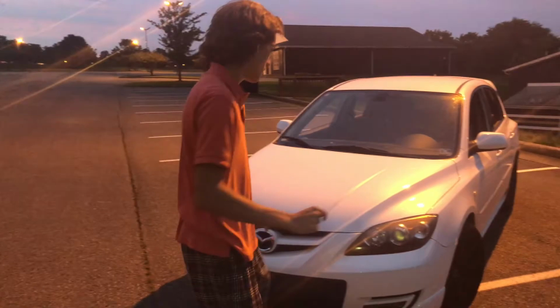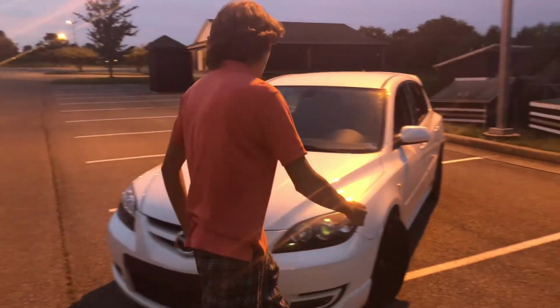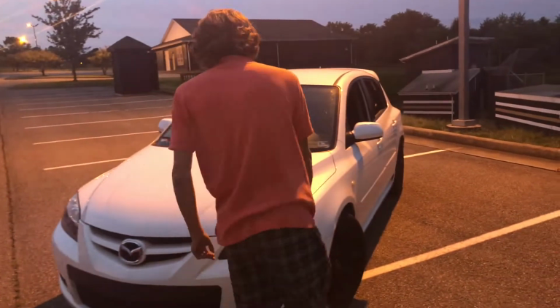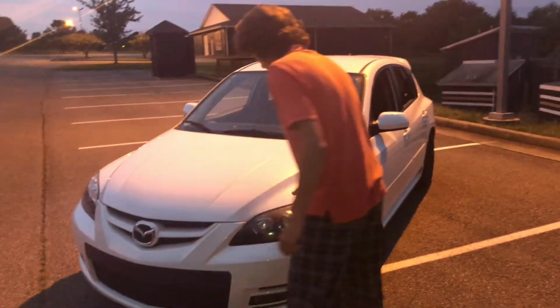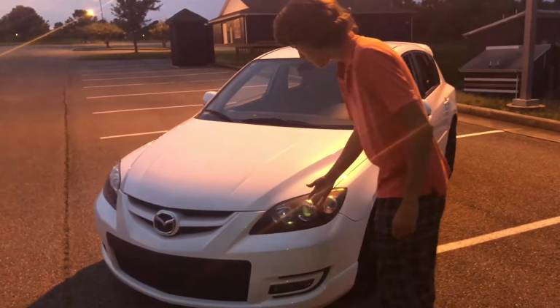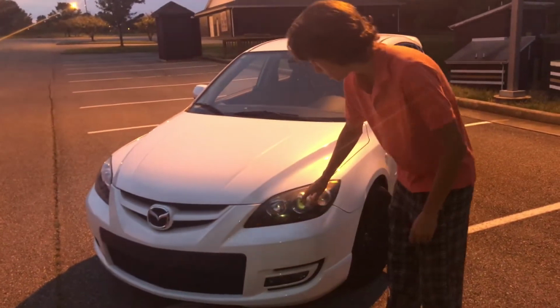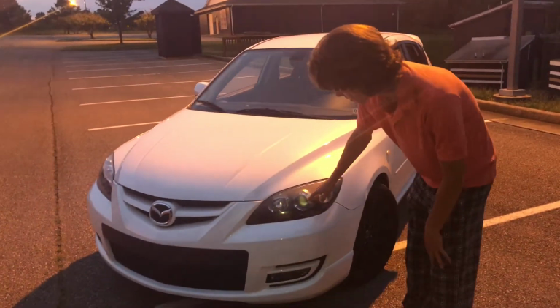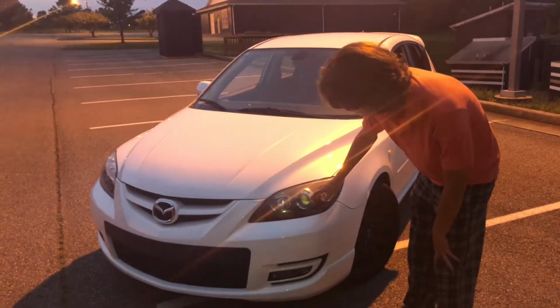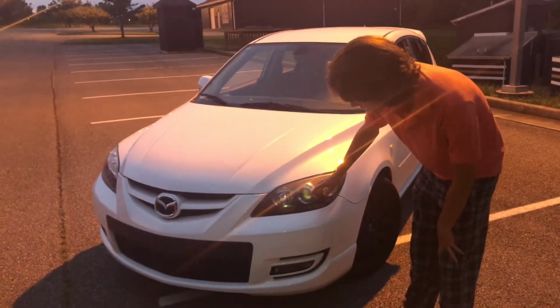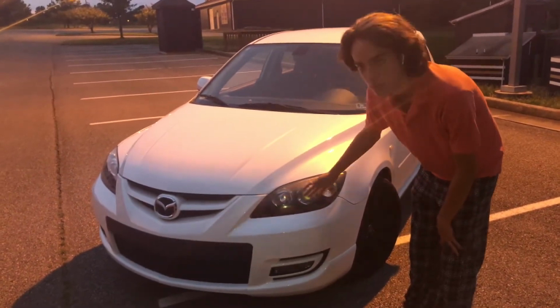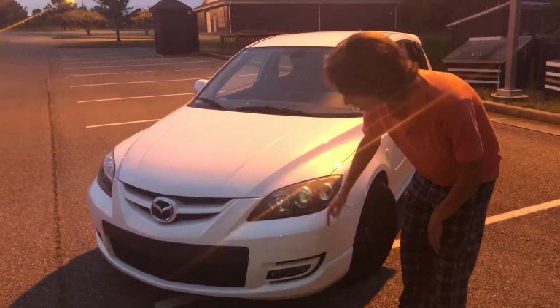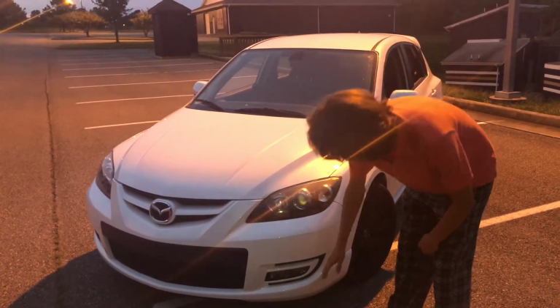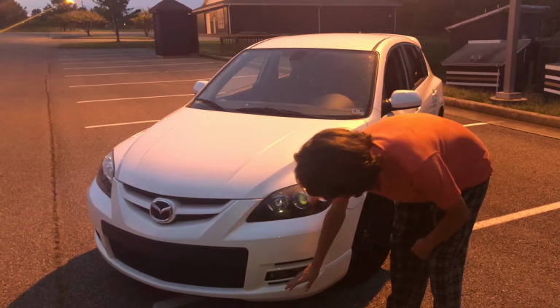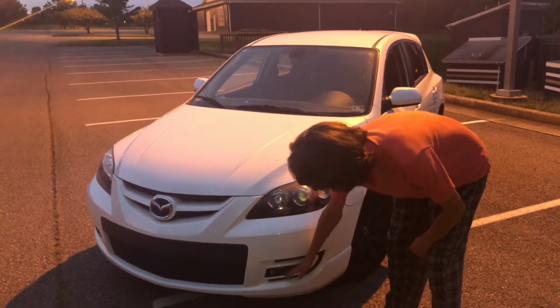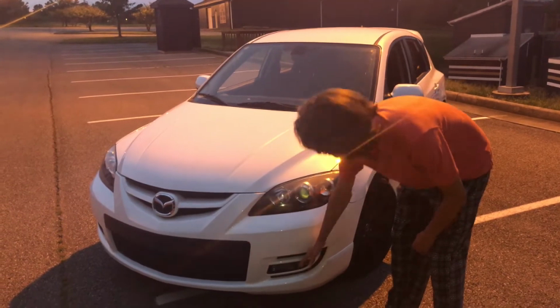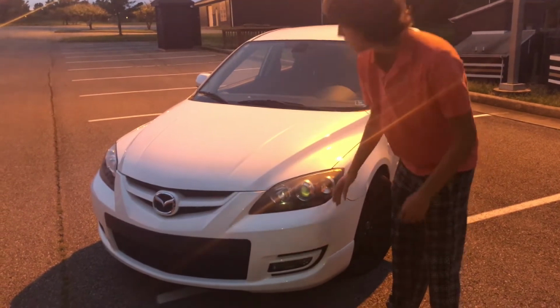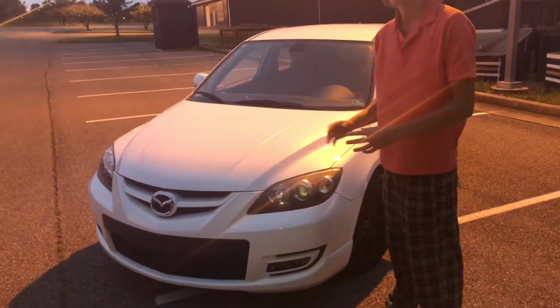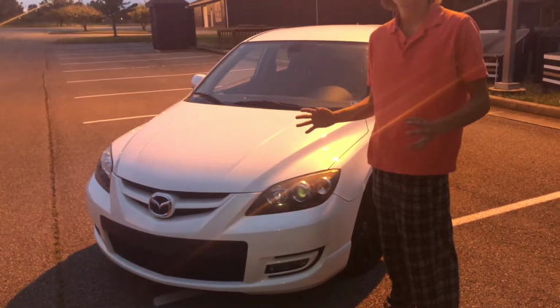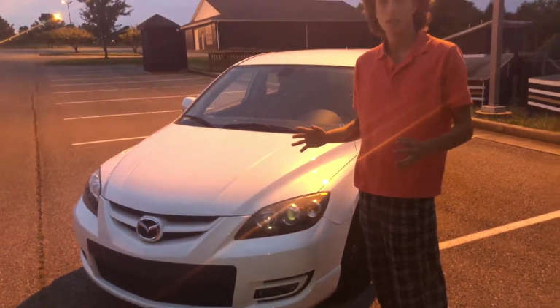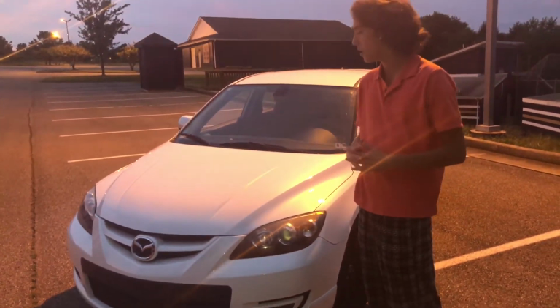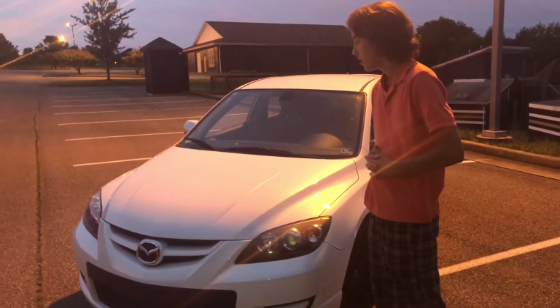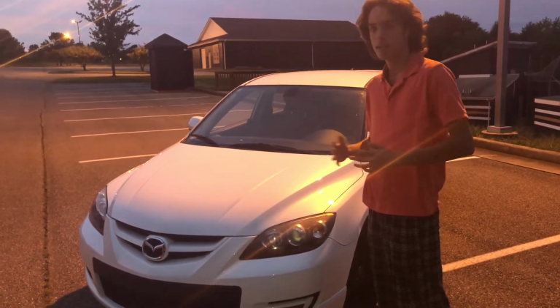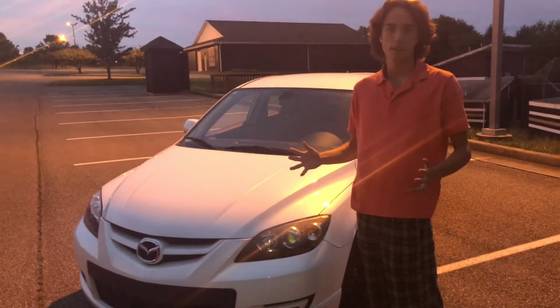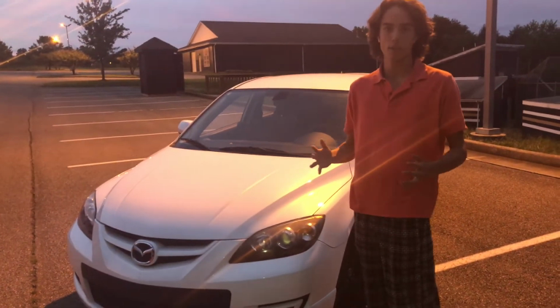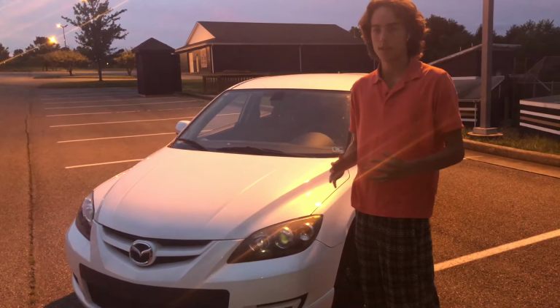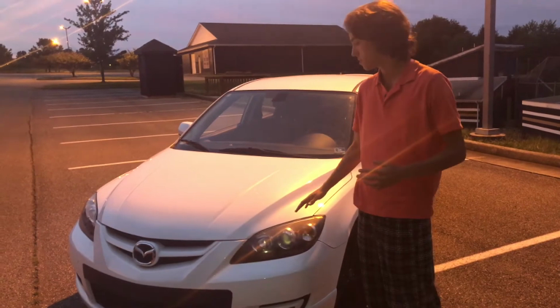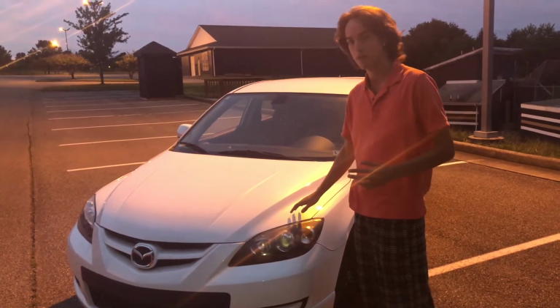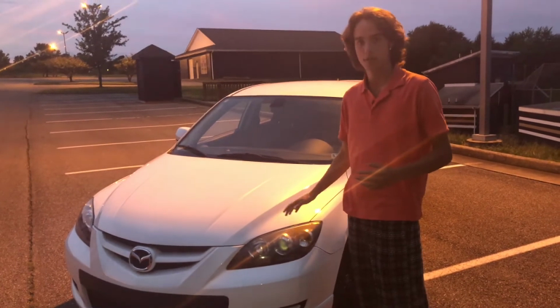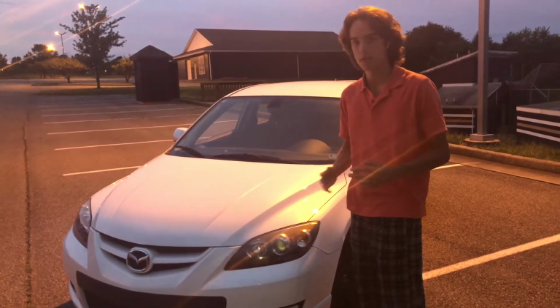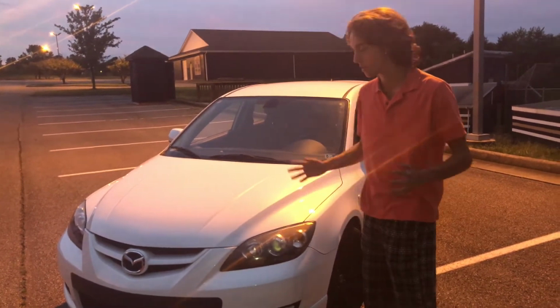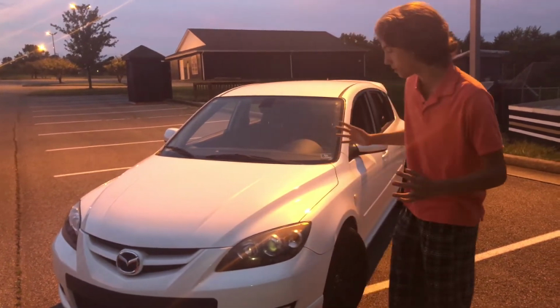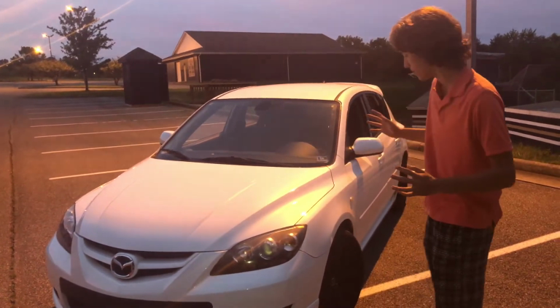Just pretty standard headlights — they're Xenon headlights so they're pretty bright. You know, fog lights. Nothing that stands out that would make you think this is a special division within Mazda. It just looks like the regular Mazda 3.